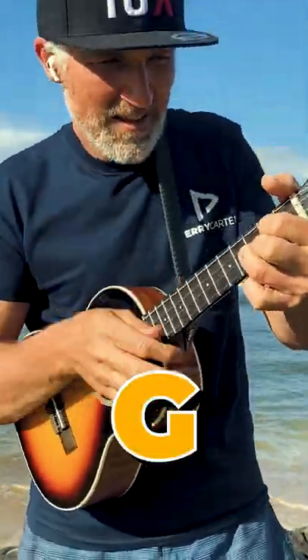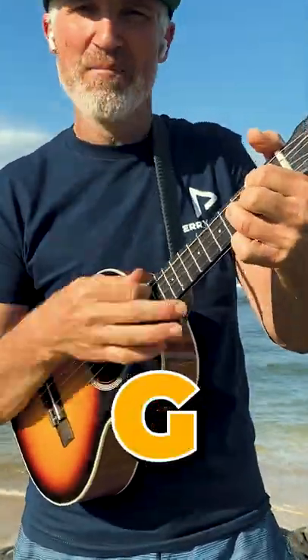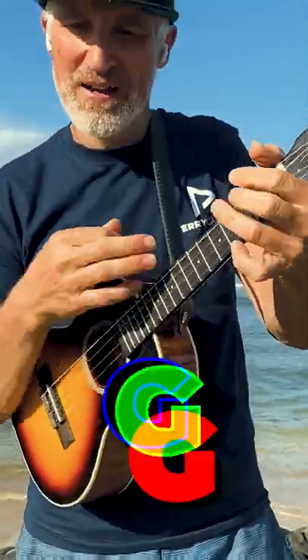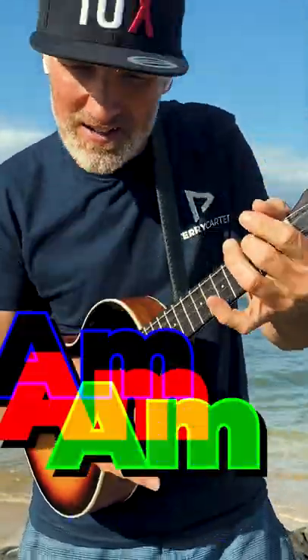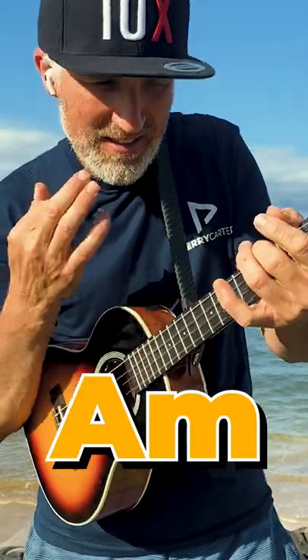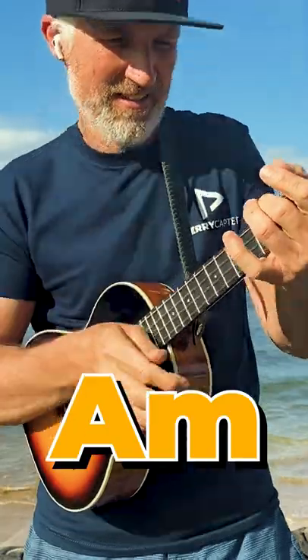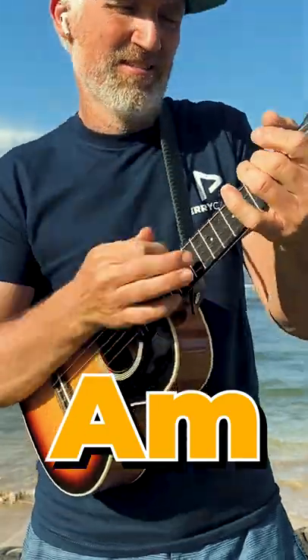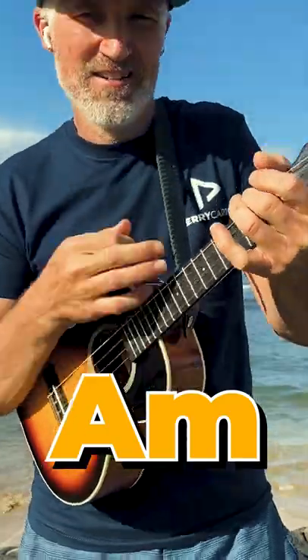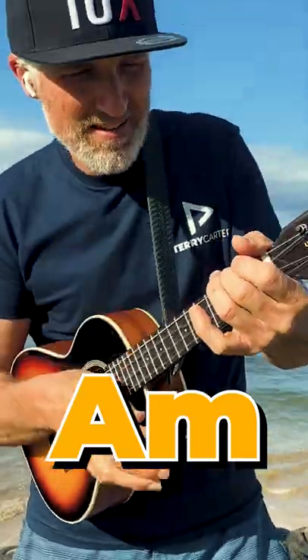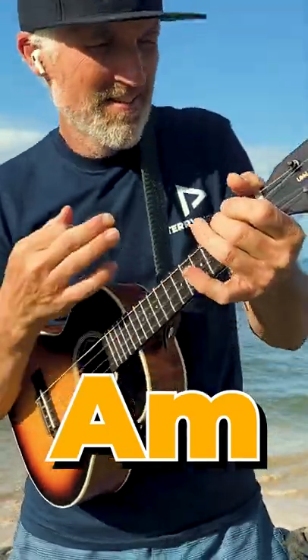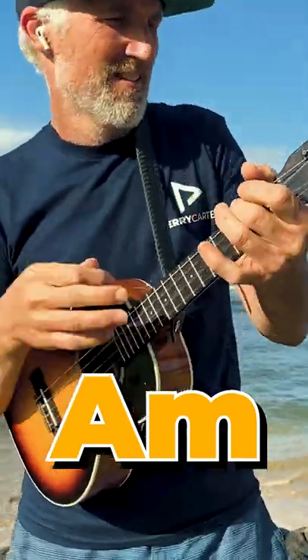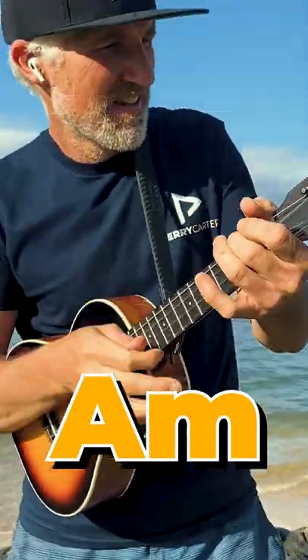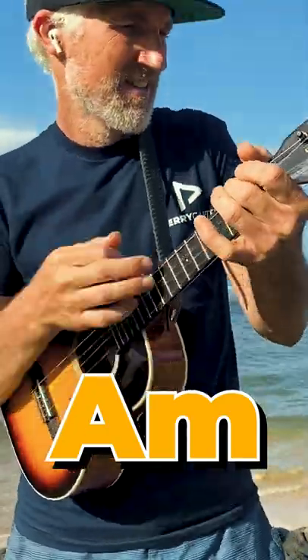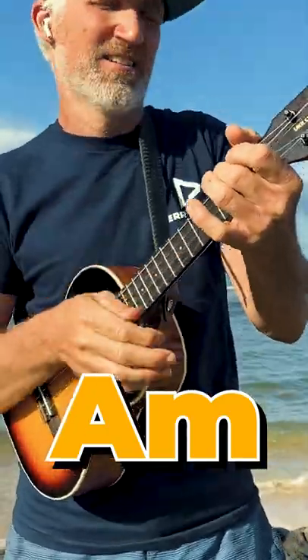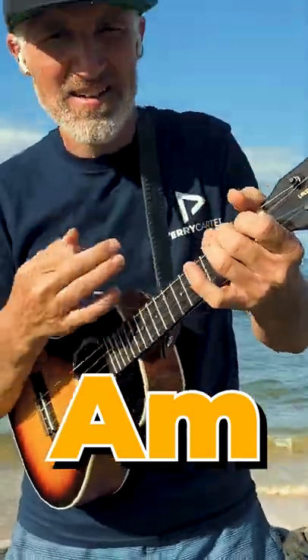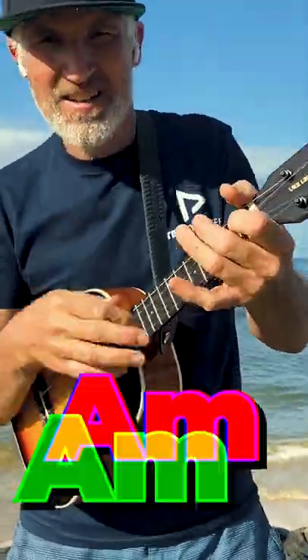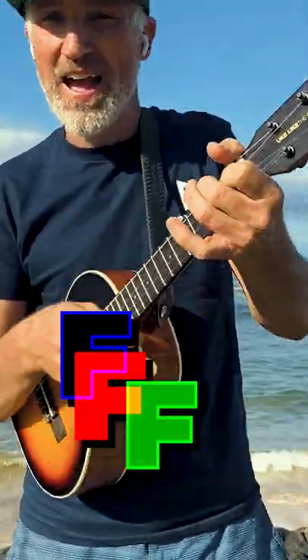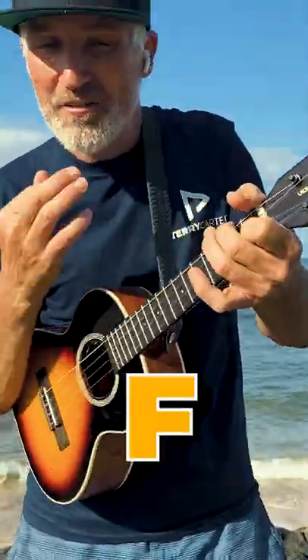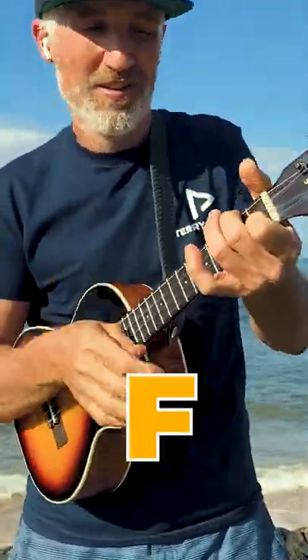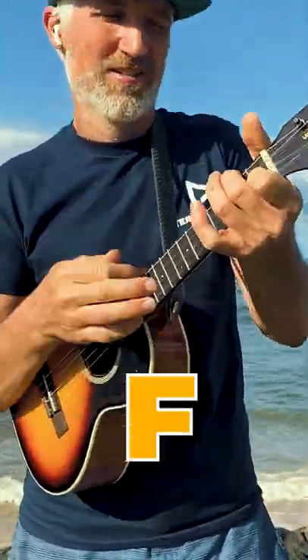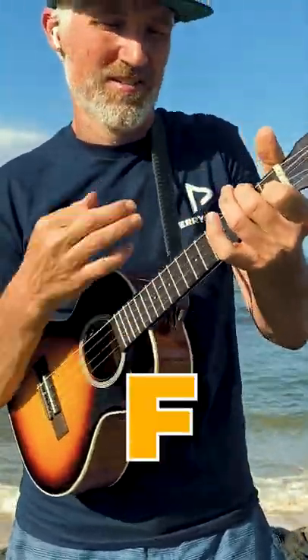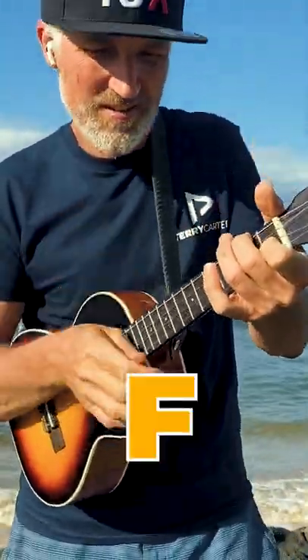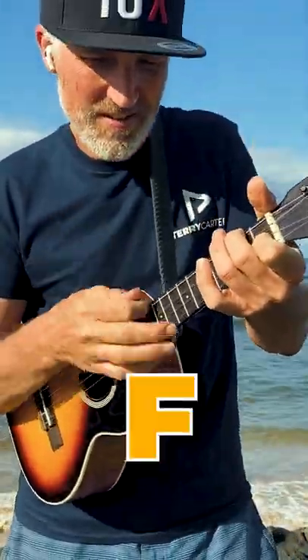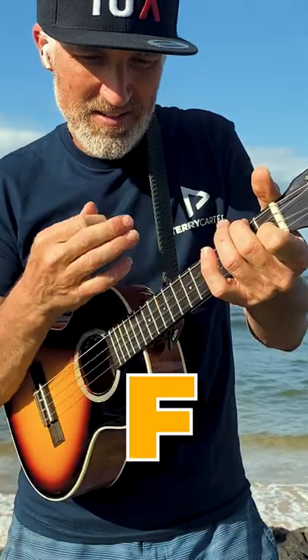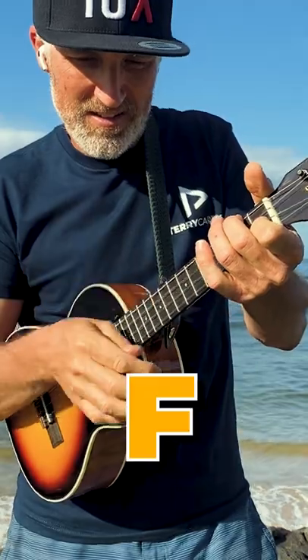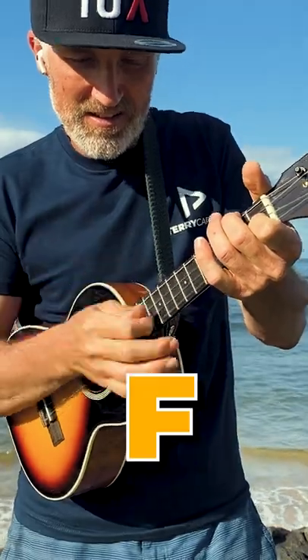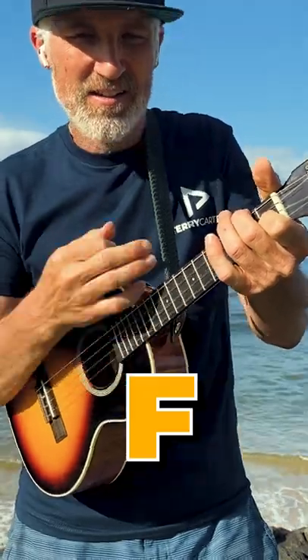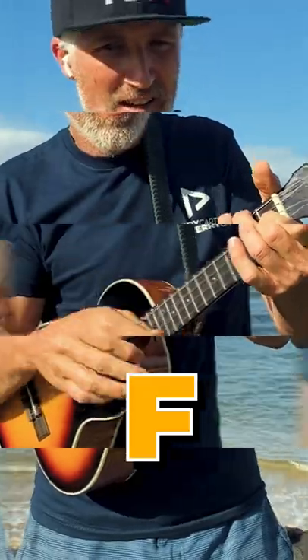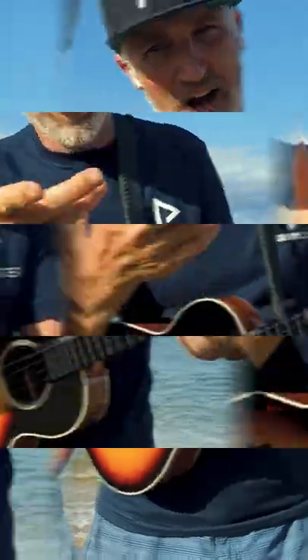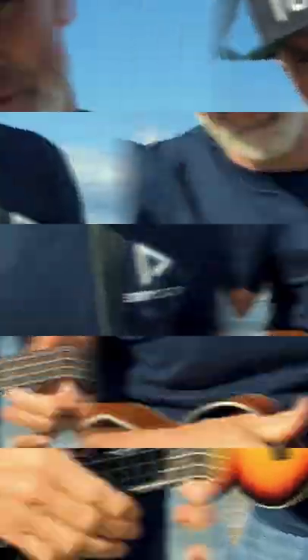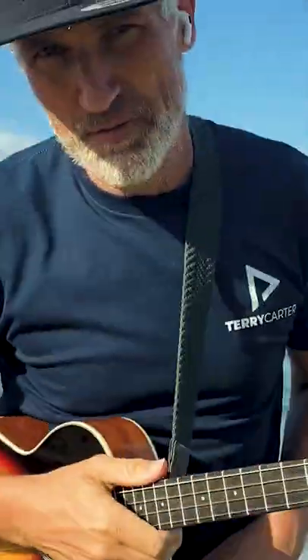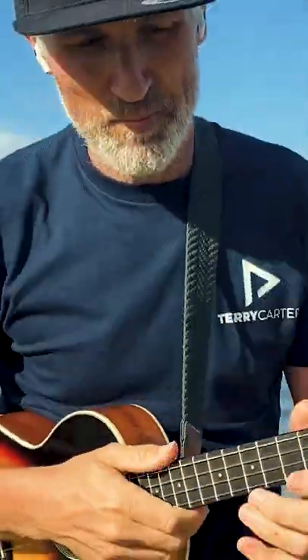A minor. F. All right, we'll bring it up to tempo.